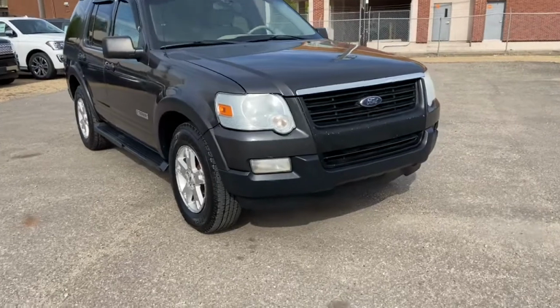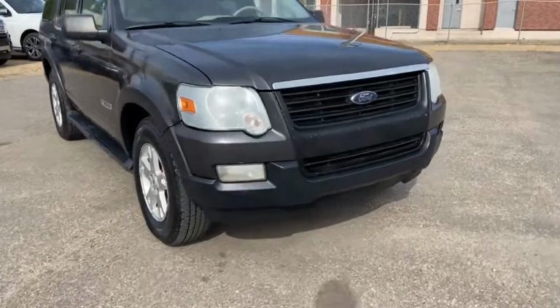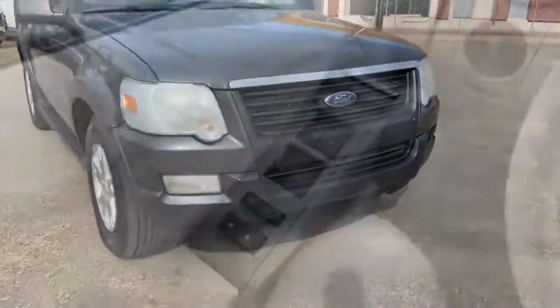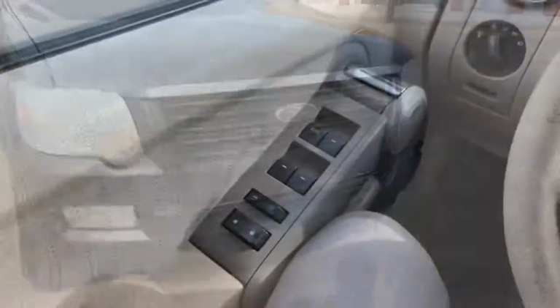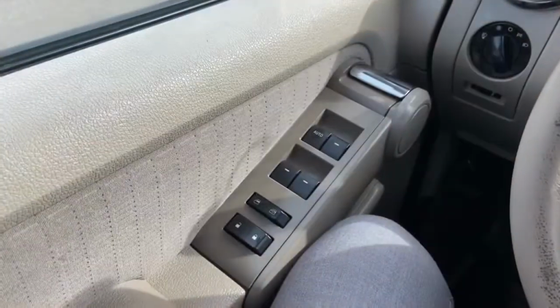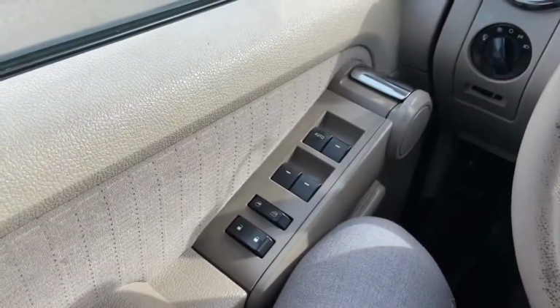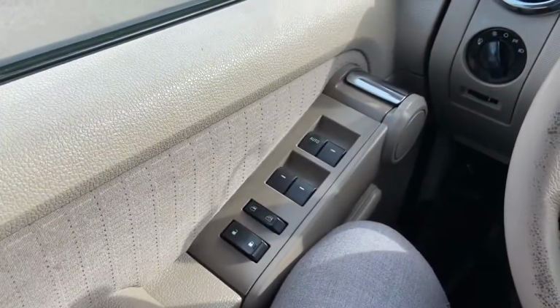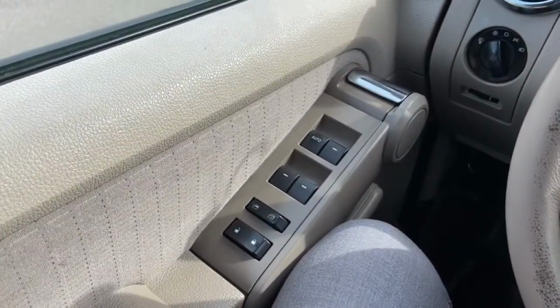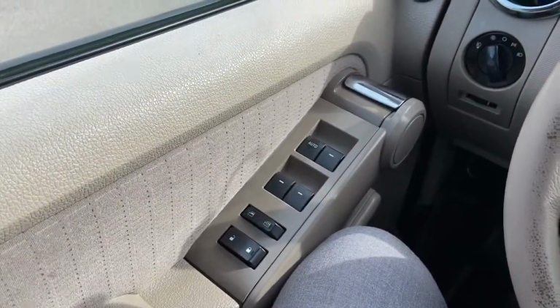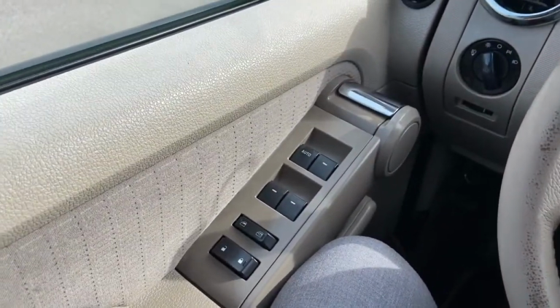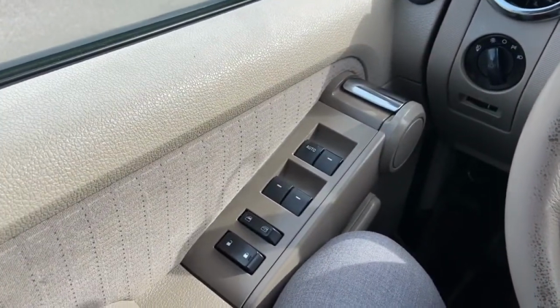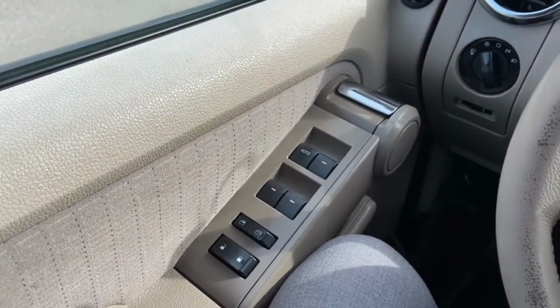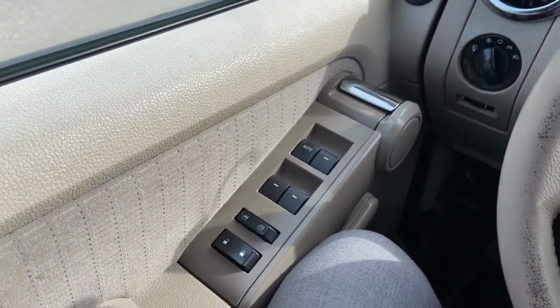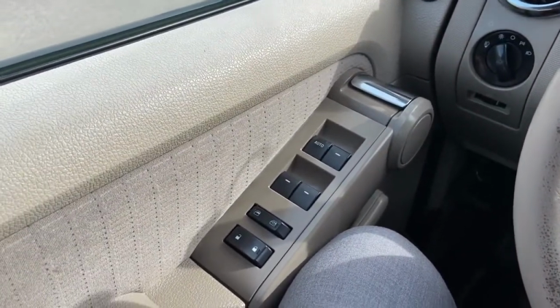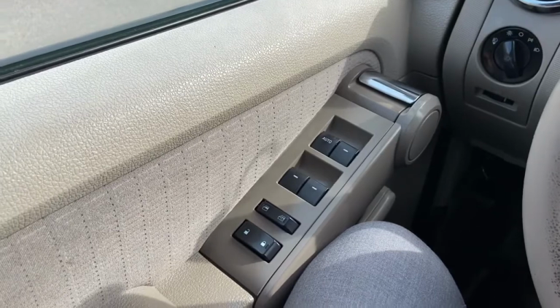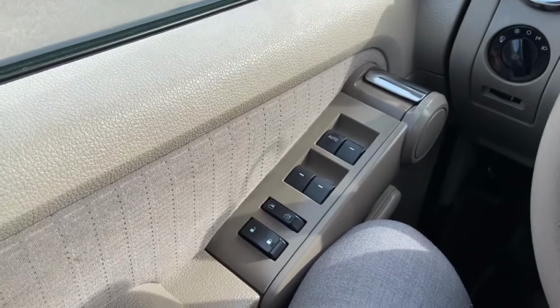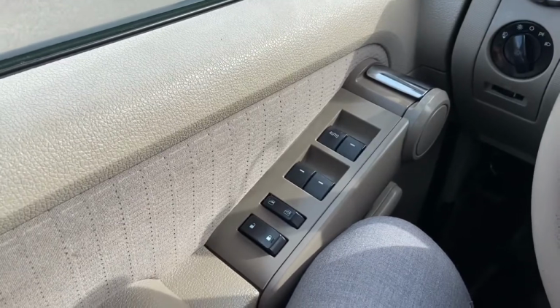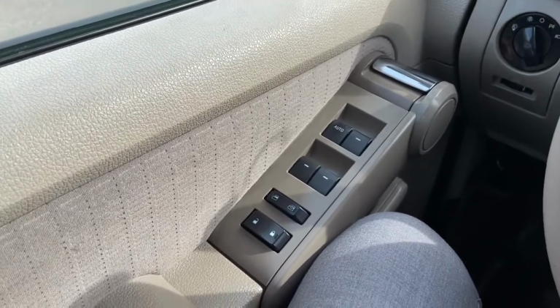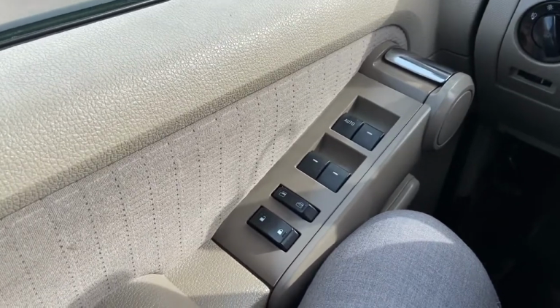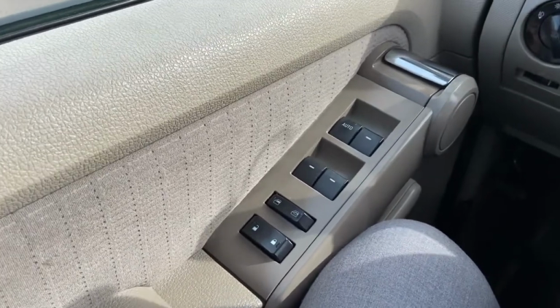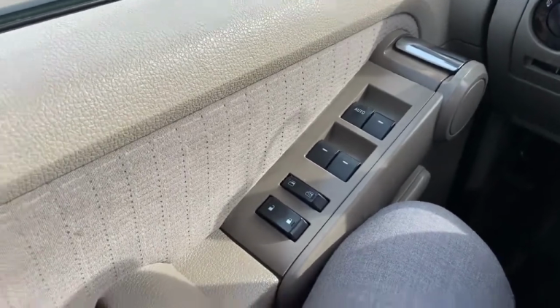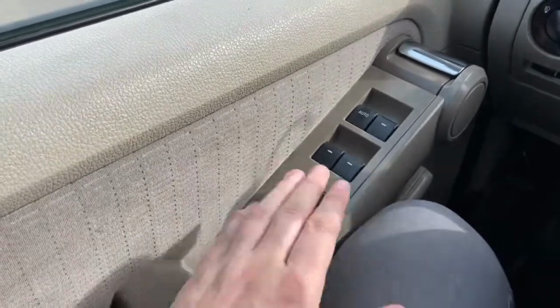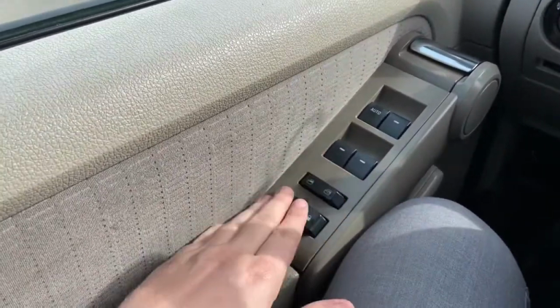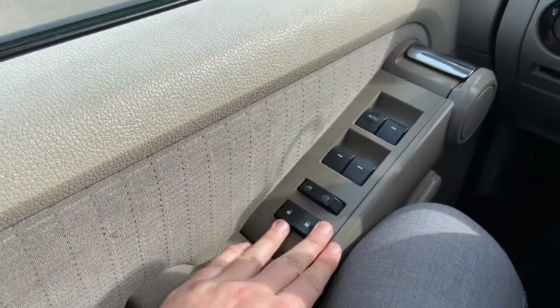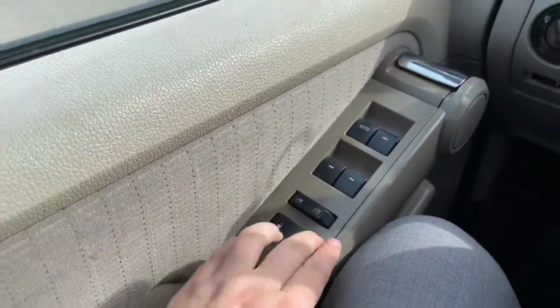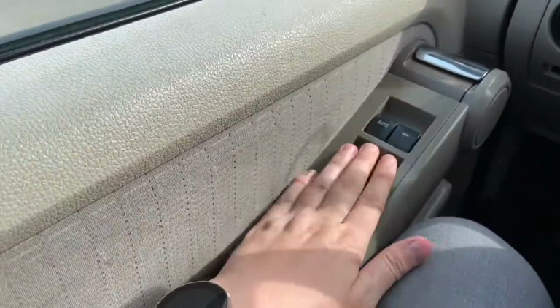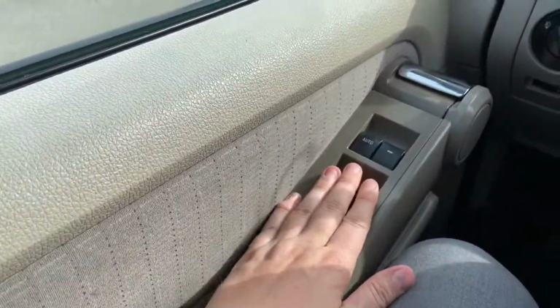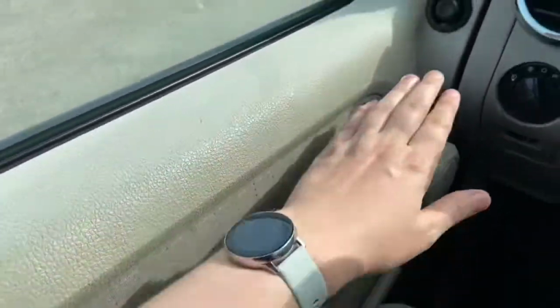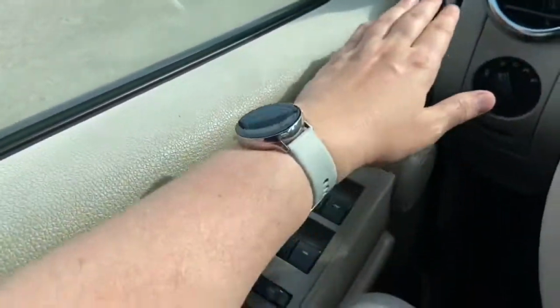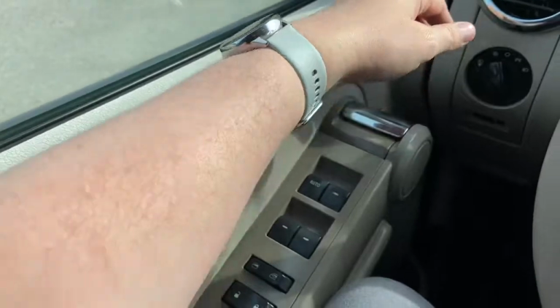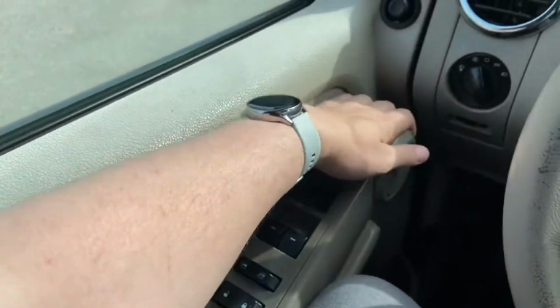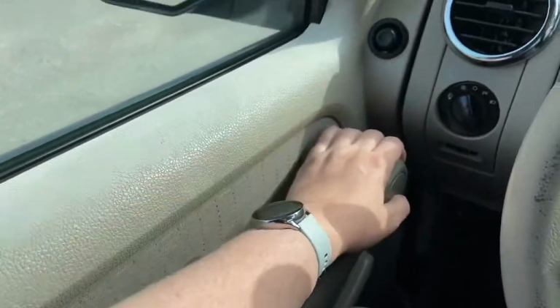Now let's take a look inside. Sitting inside the Explorer here we're going to do a quick run-through of some of the features as well as go over the interior layout. Starting on the door panel you have your power locks, your power windows, and your door latches.